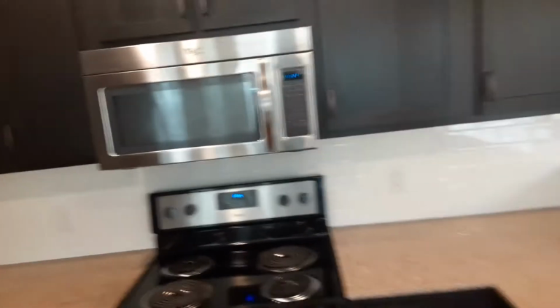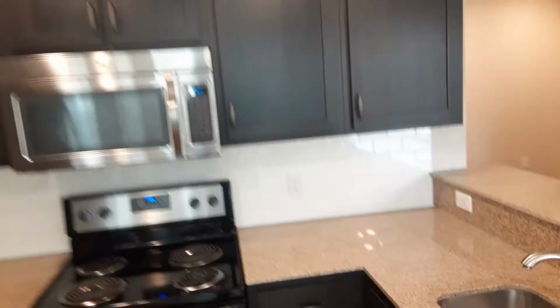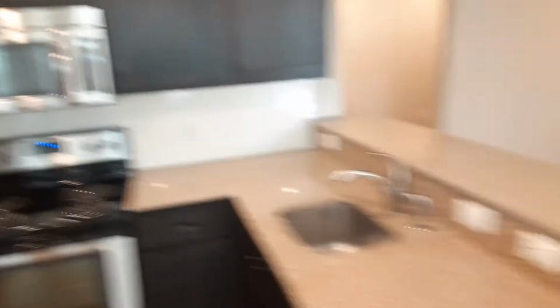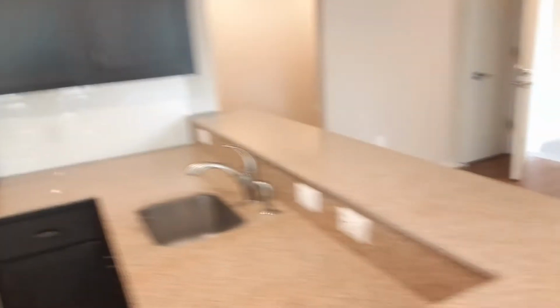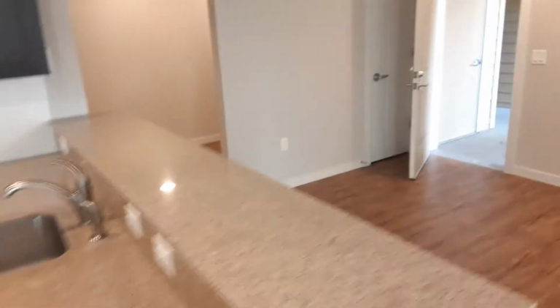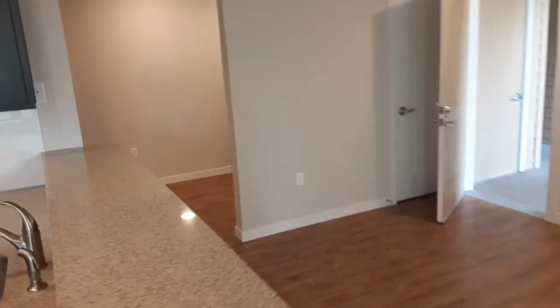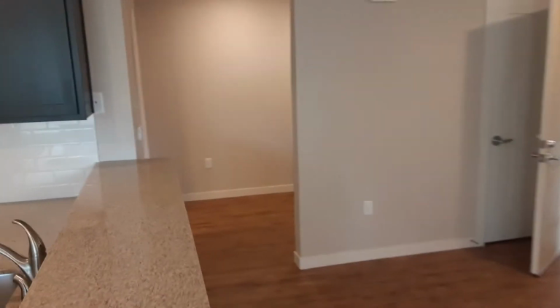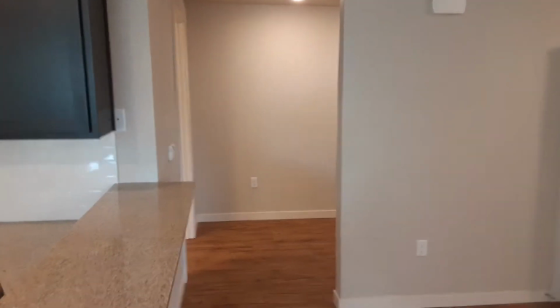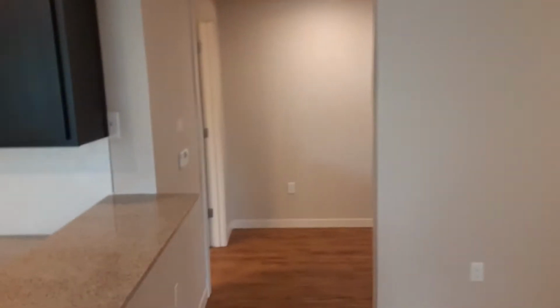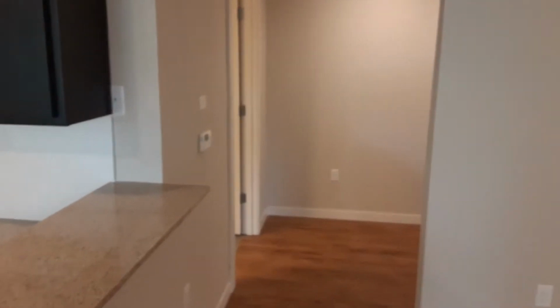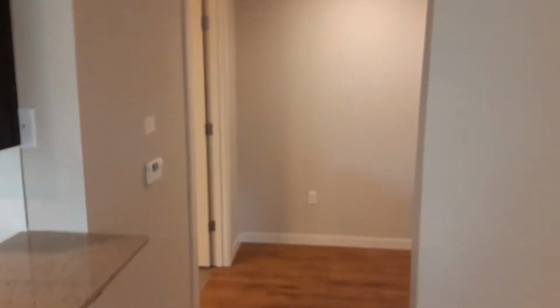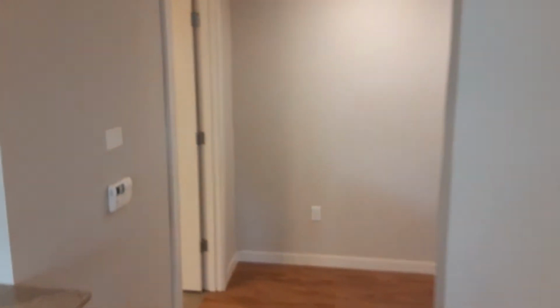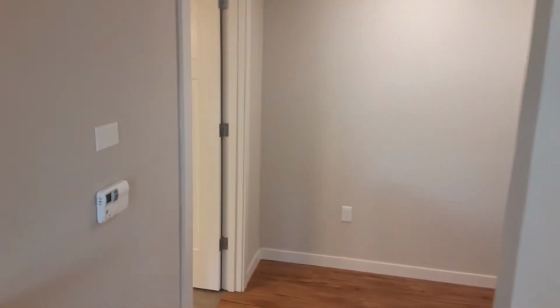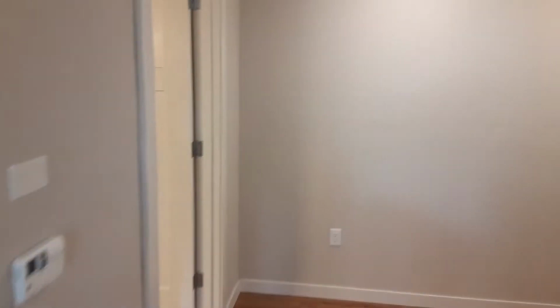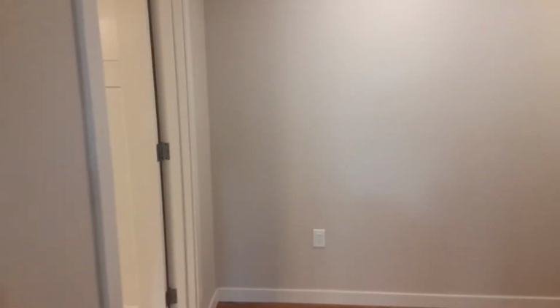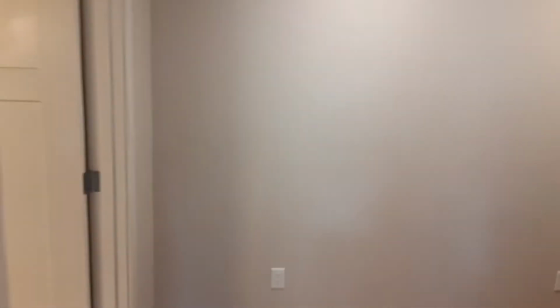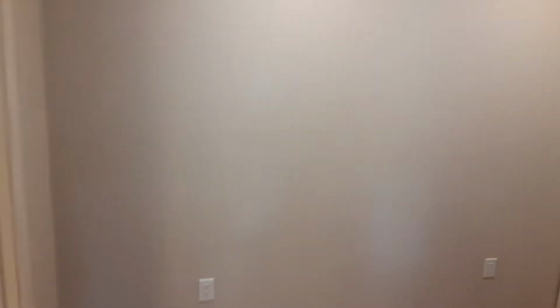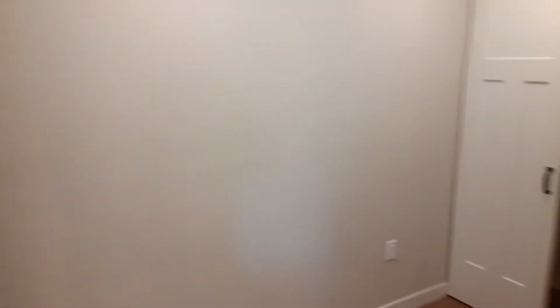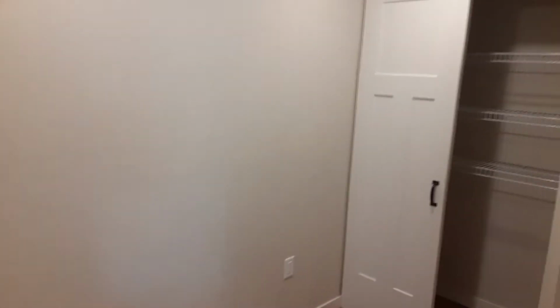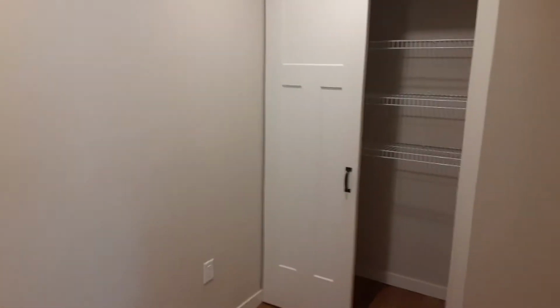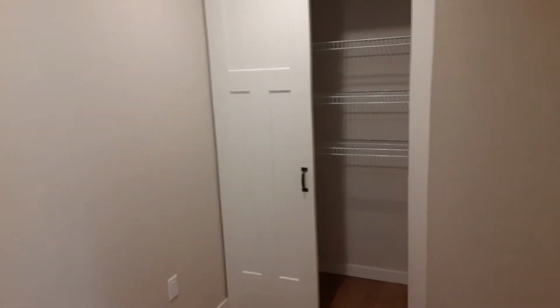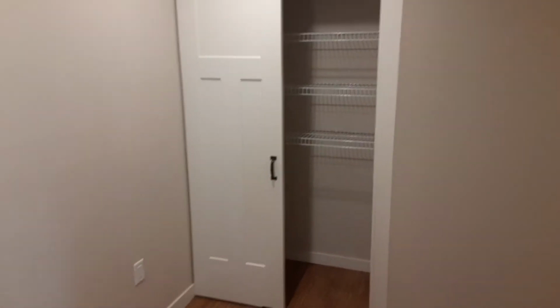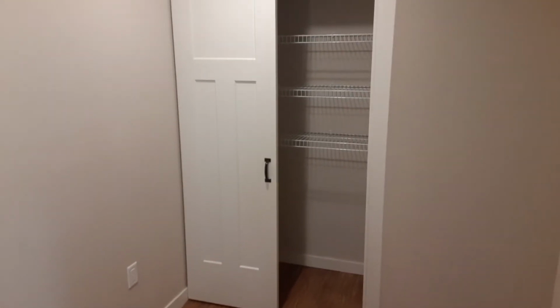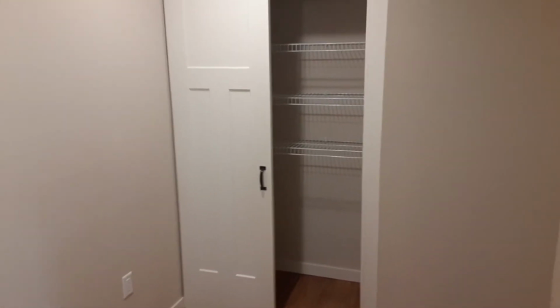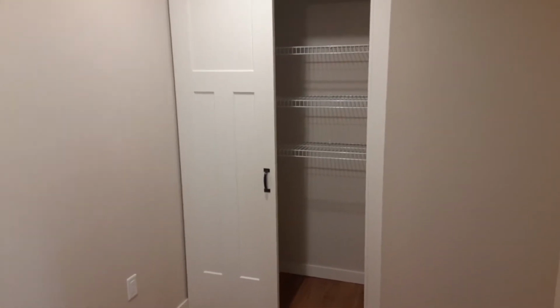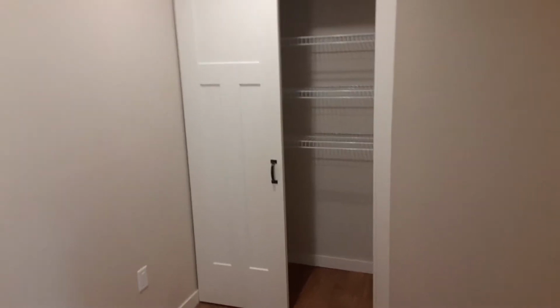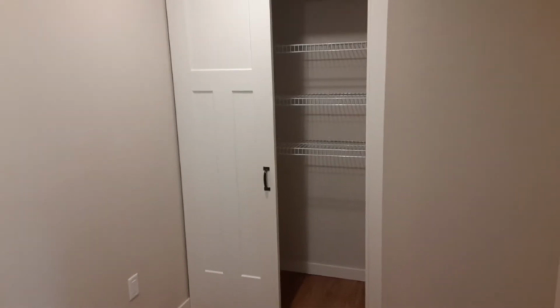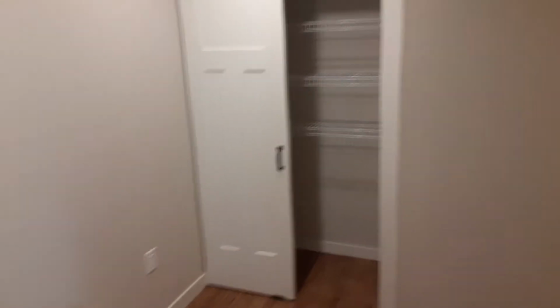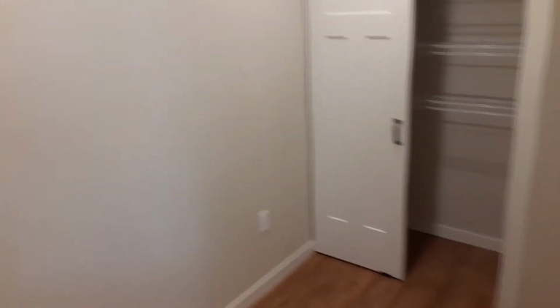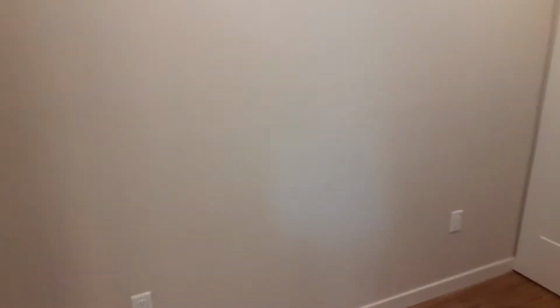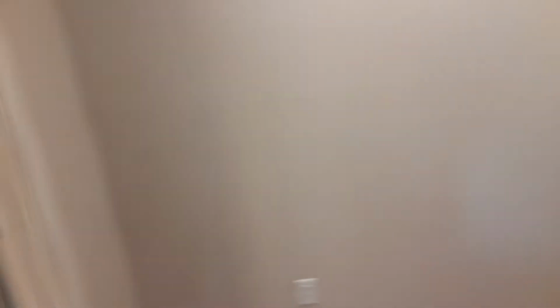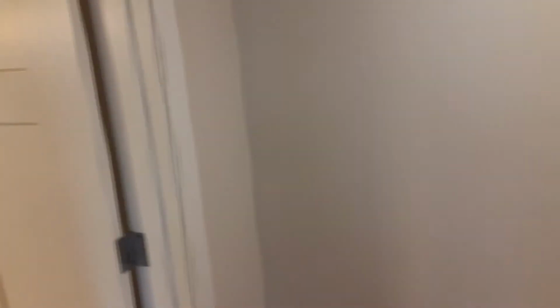Working our way over here, we have this wonderful almost office-den type room. There's a nice little linen closet with sliding barn doors, which is great — you can make this your home office.